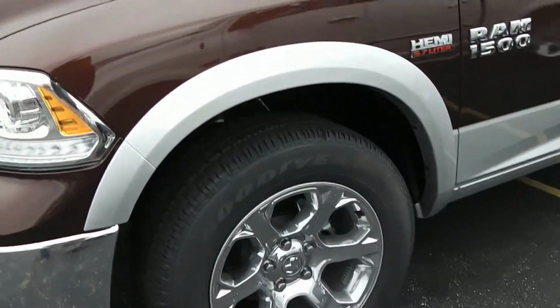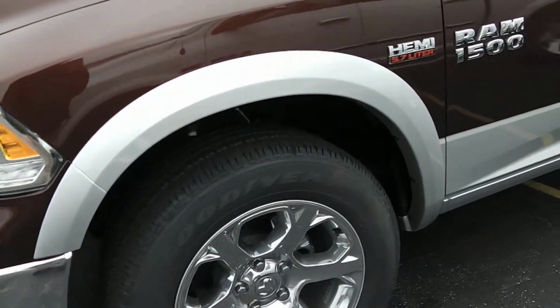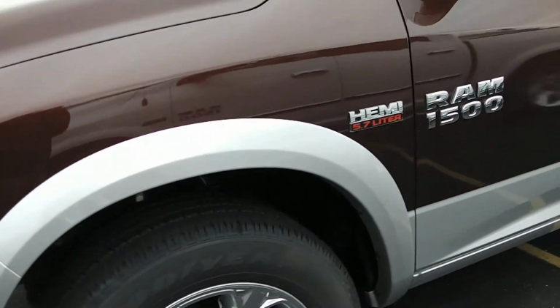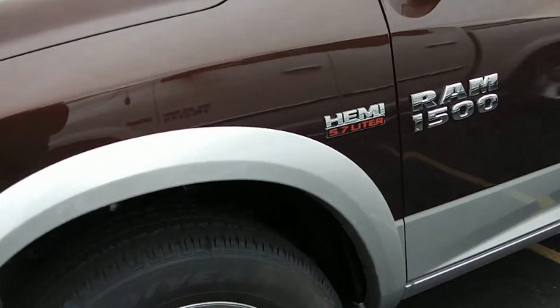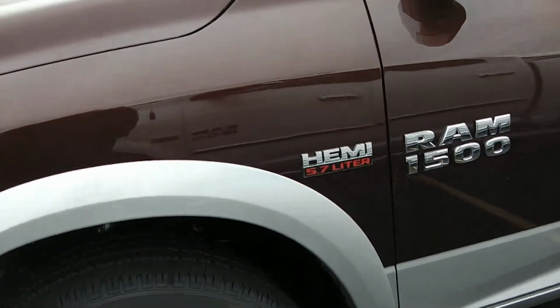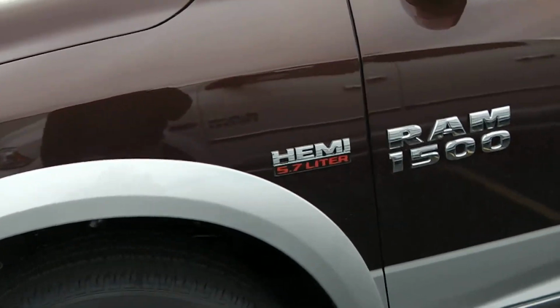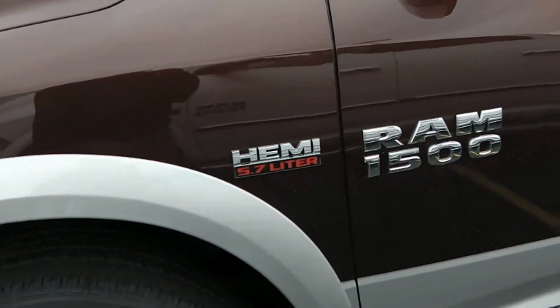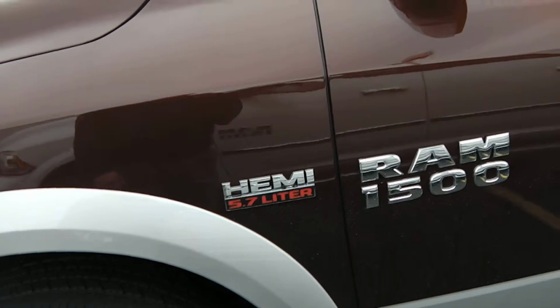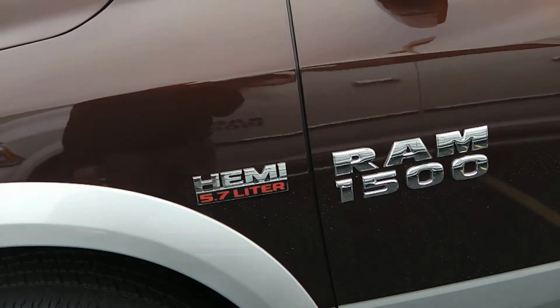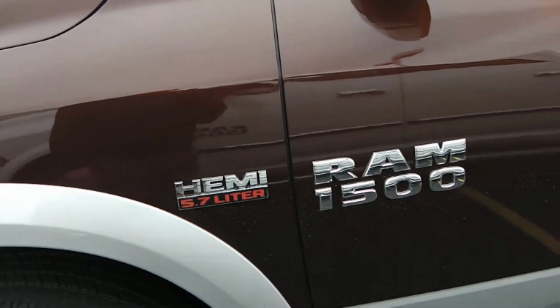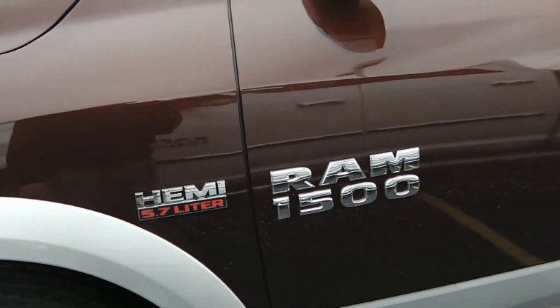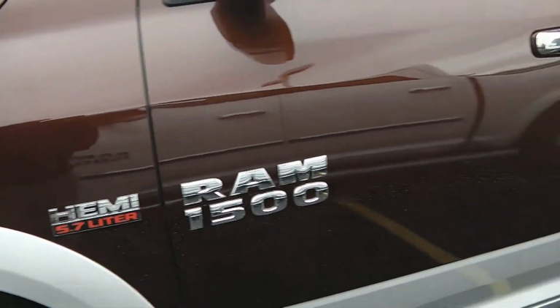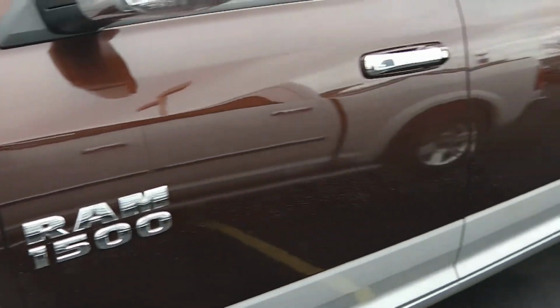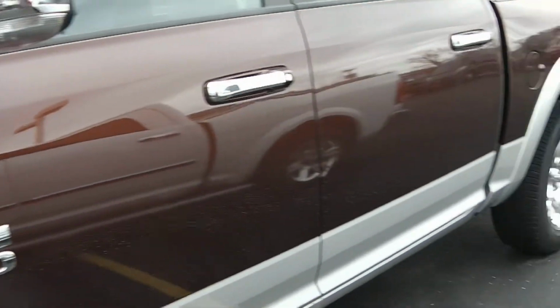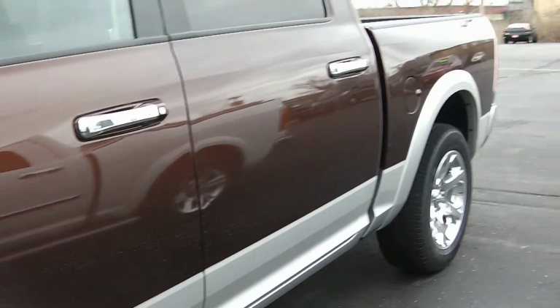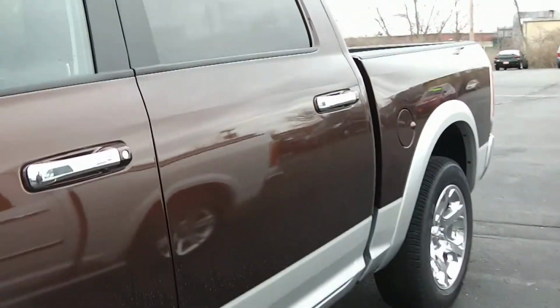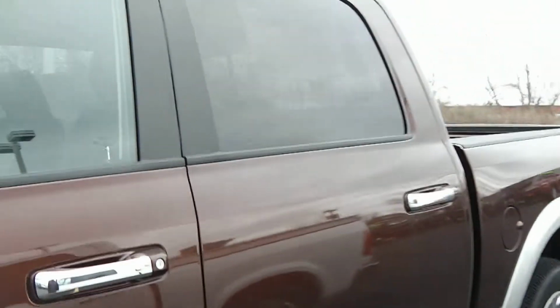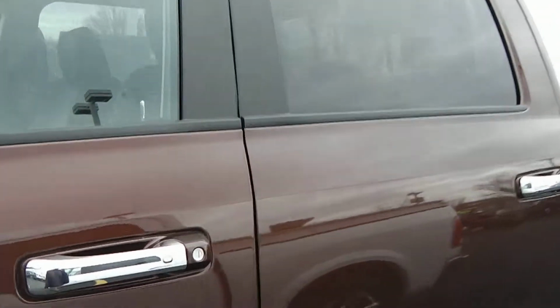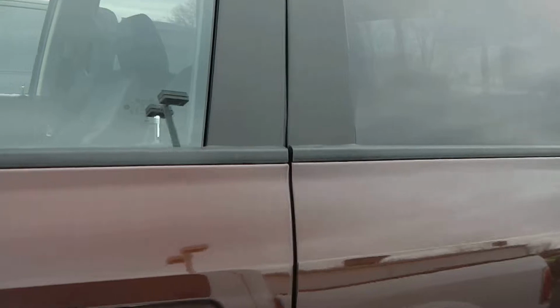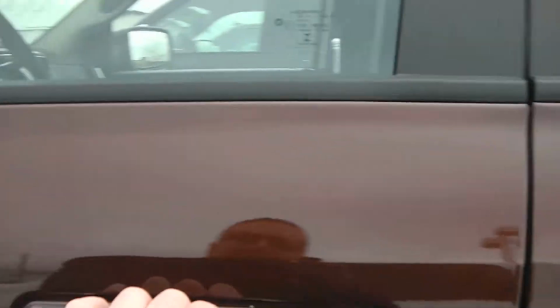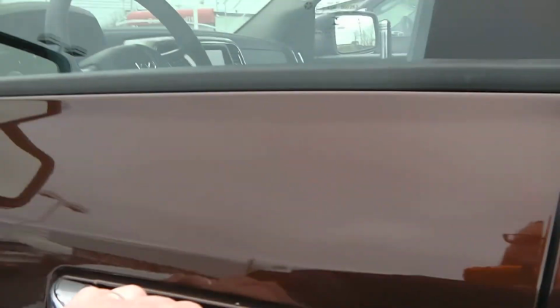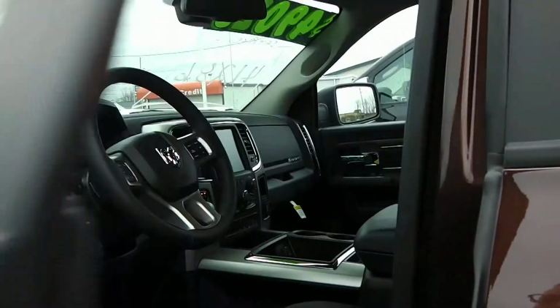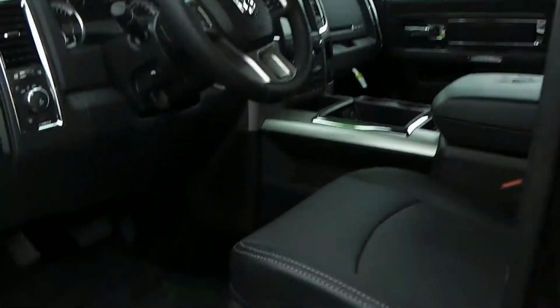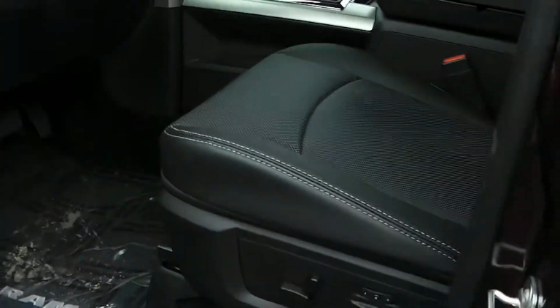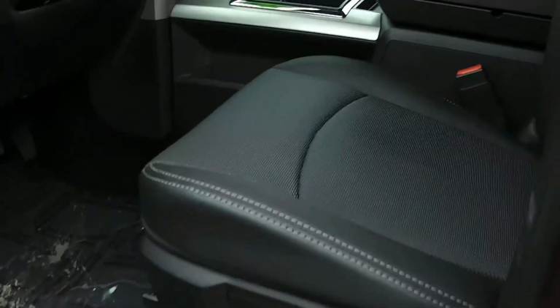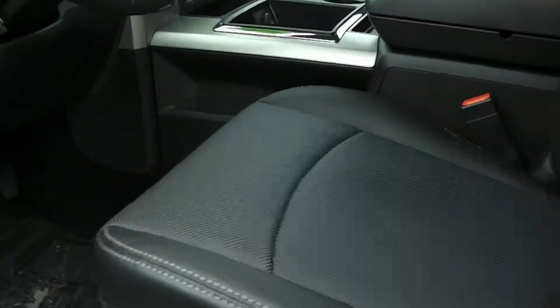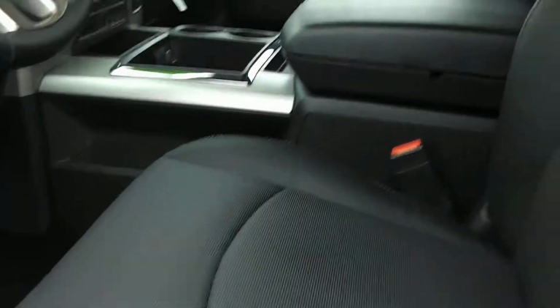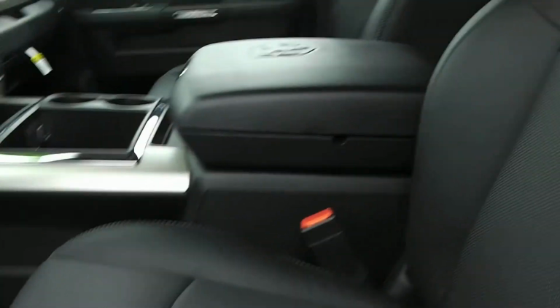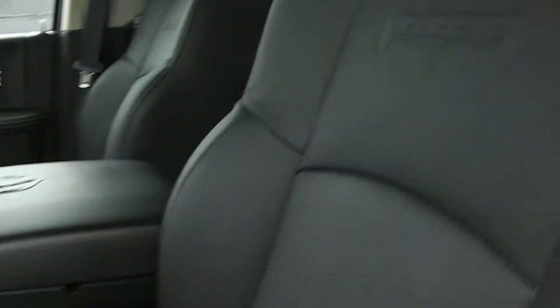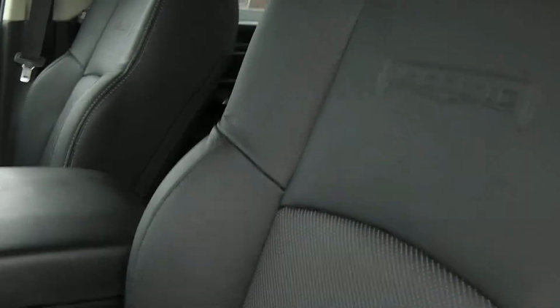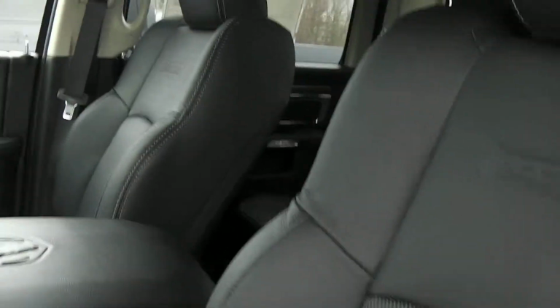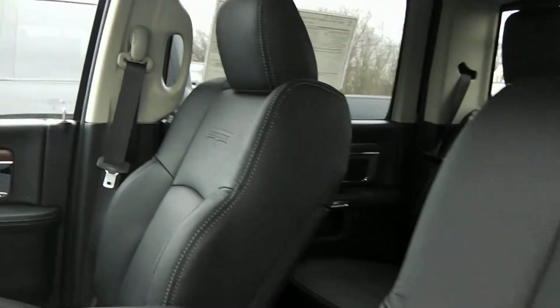This one is equipped with the Hemi, the 5.7, and an 8-speed automatic transmission. It's a 4x4, full crew cab, with a black leather interior with the console in the middle.